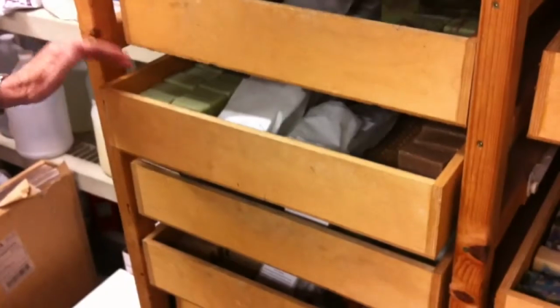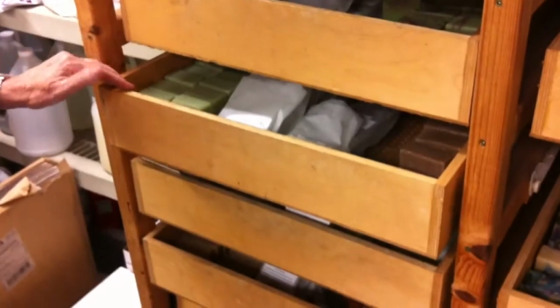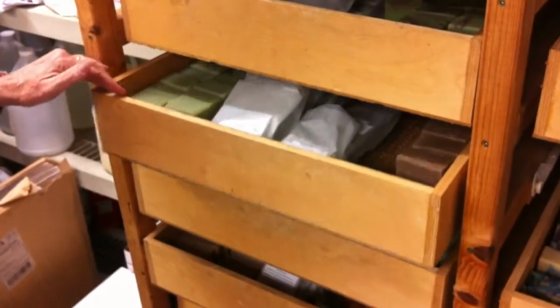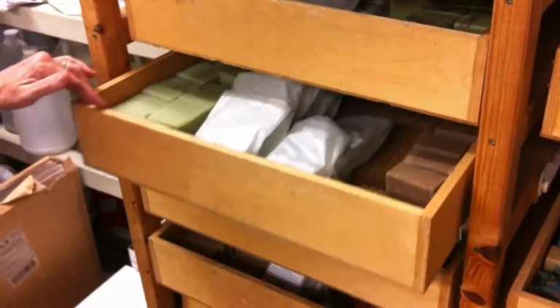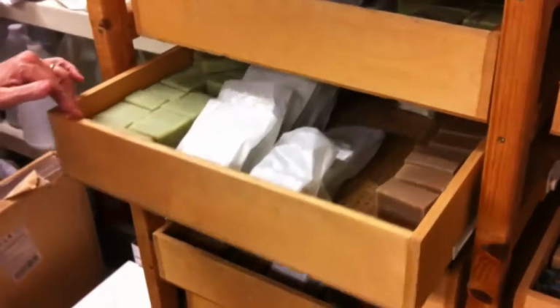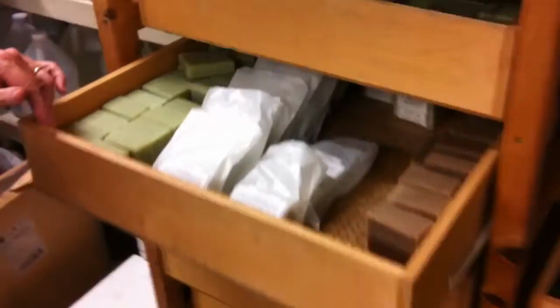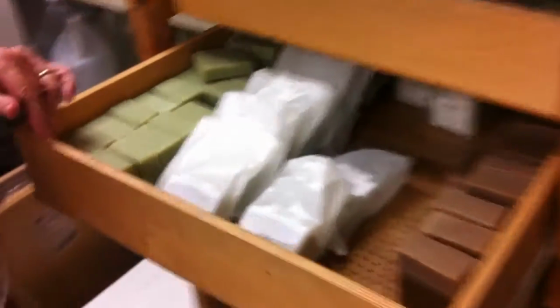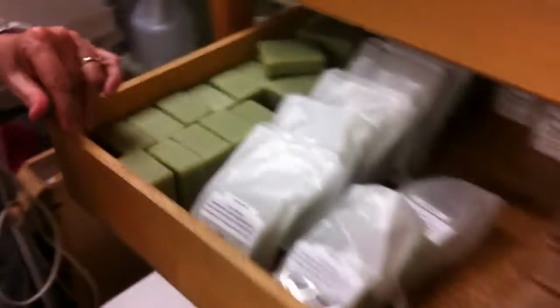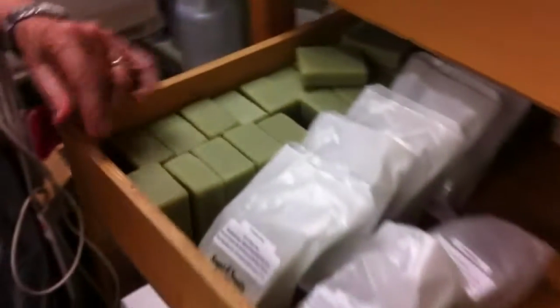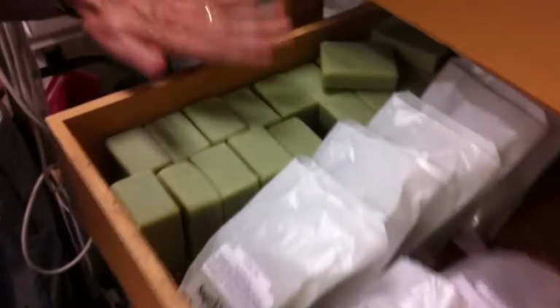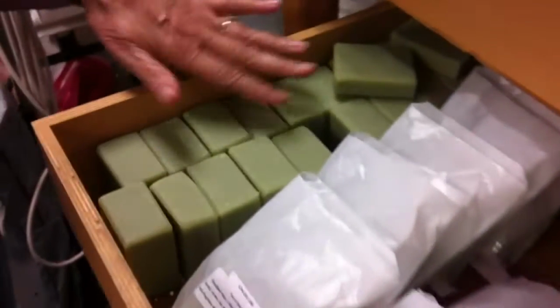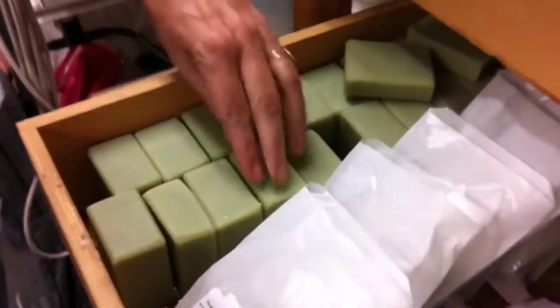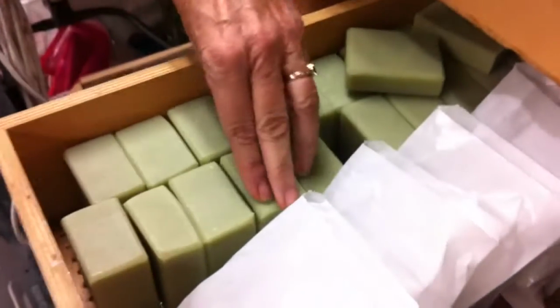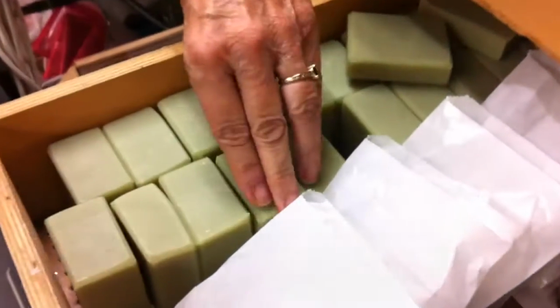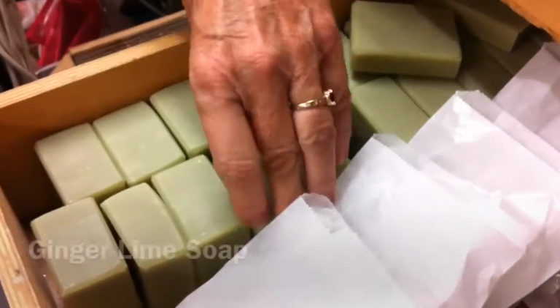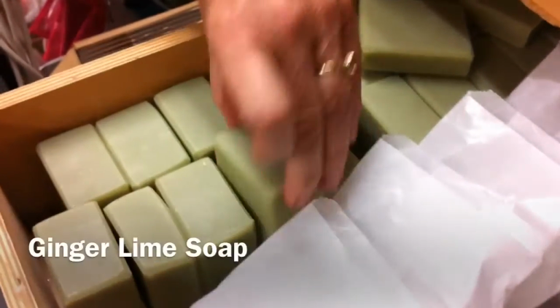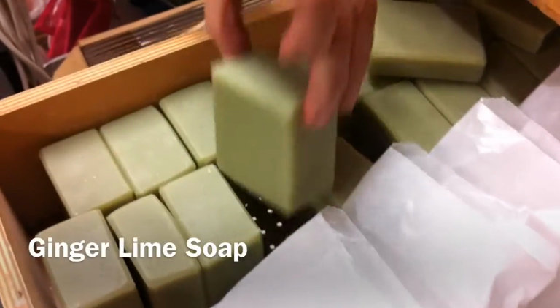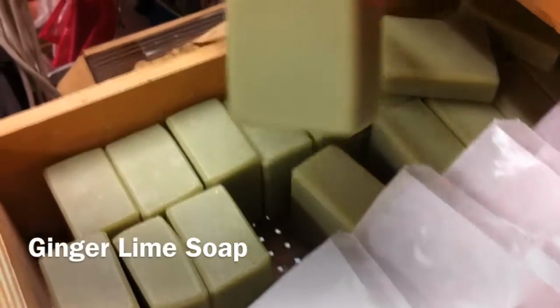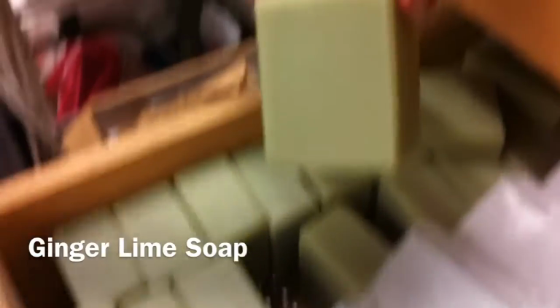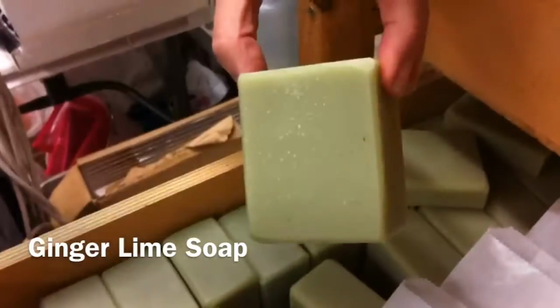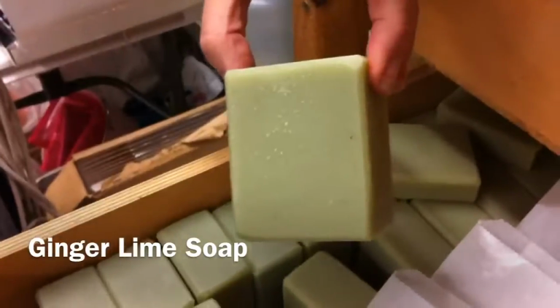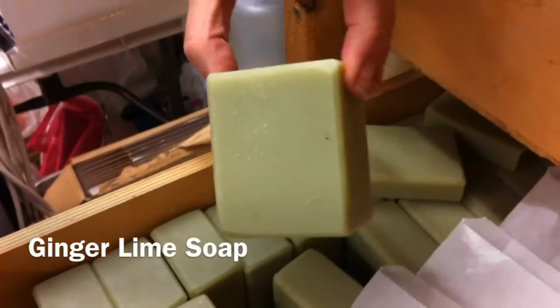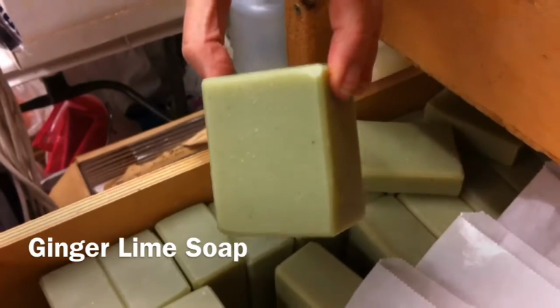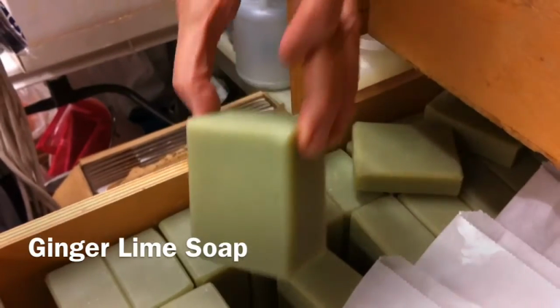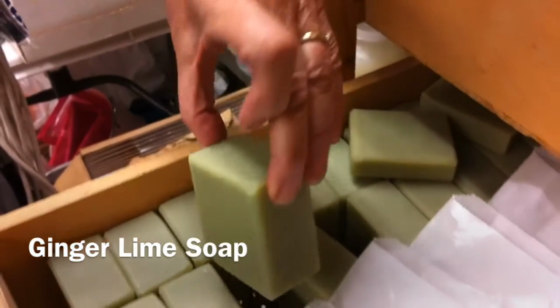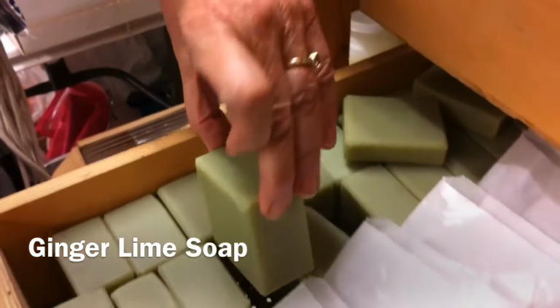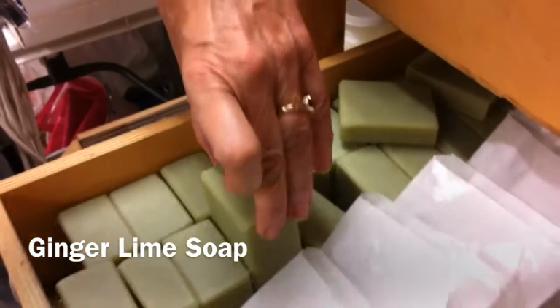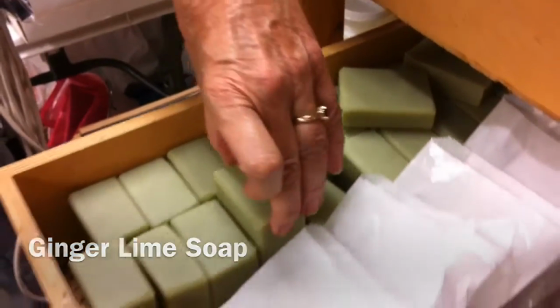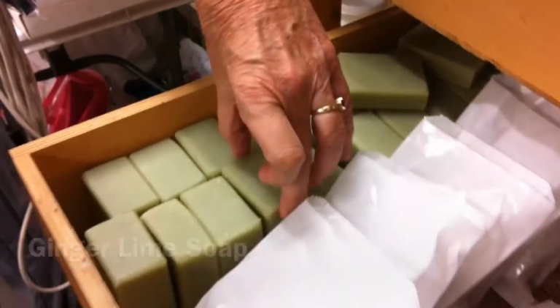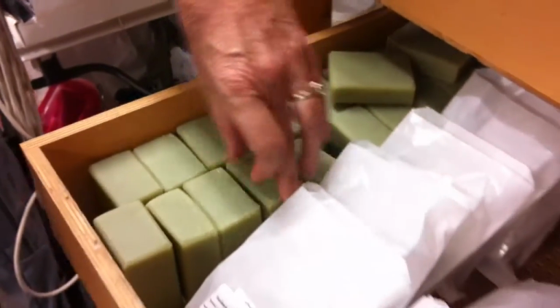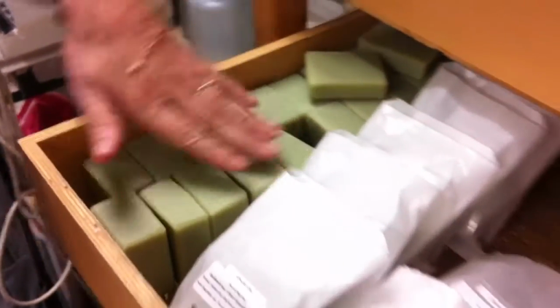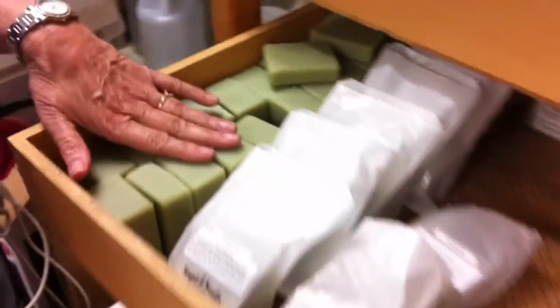And Ginger Lime. I did Ginger Lime just in a pale green. That's just a sort of a neutral color bar.